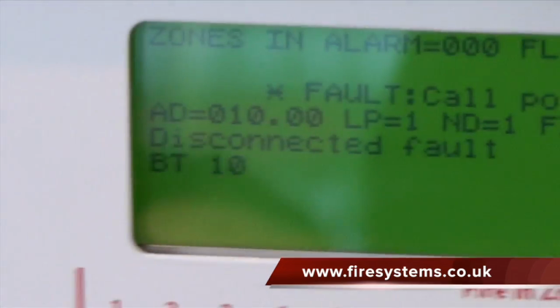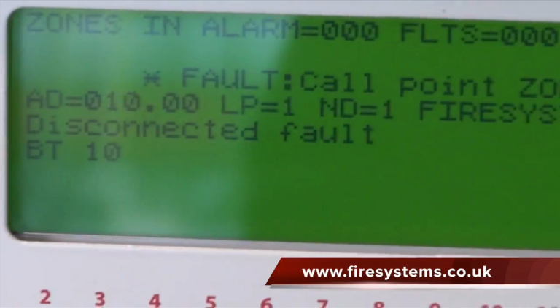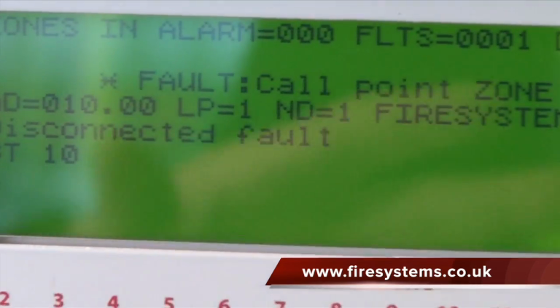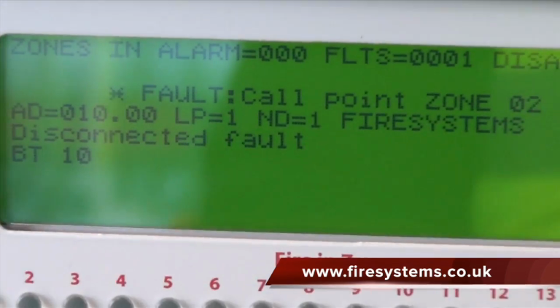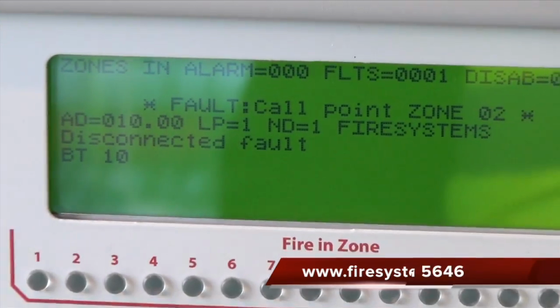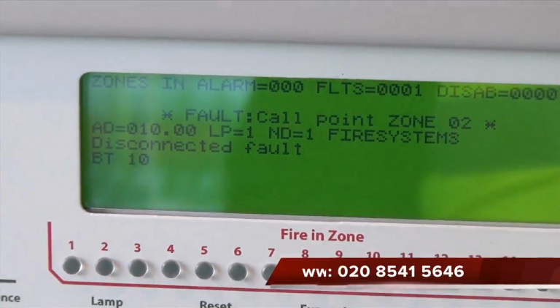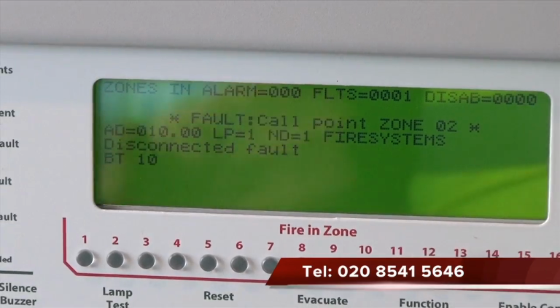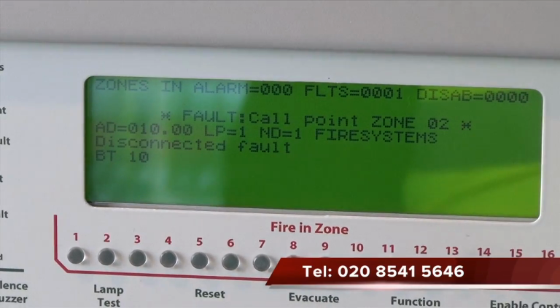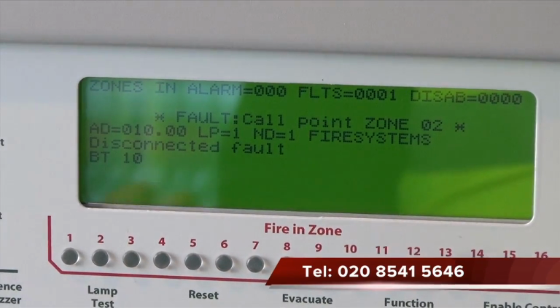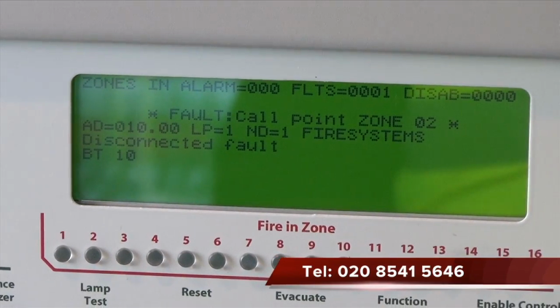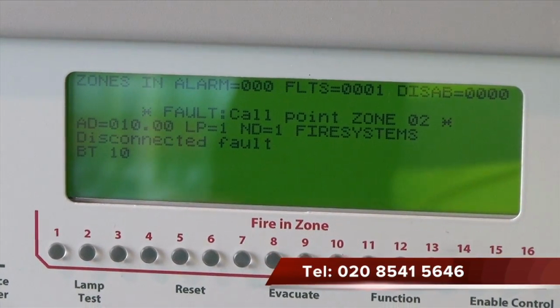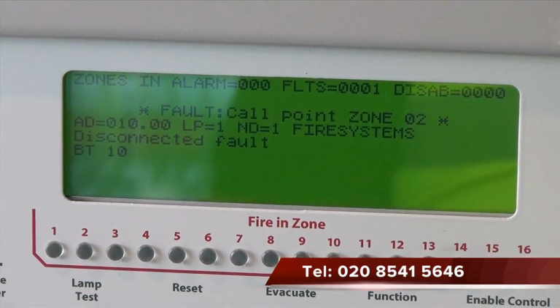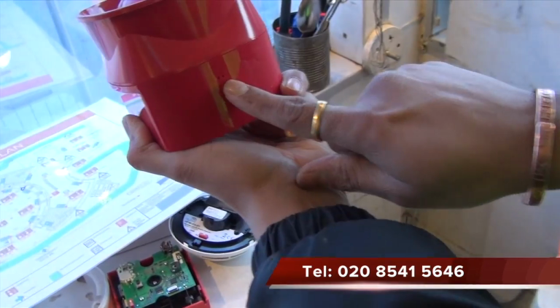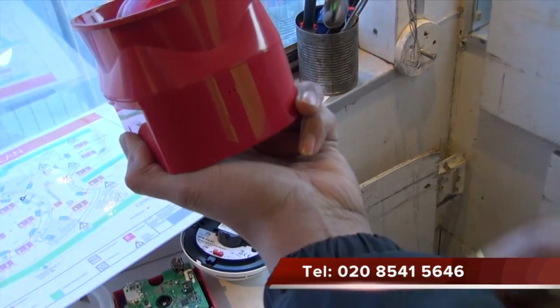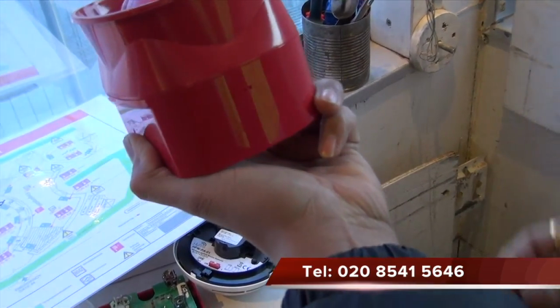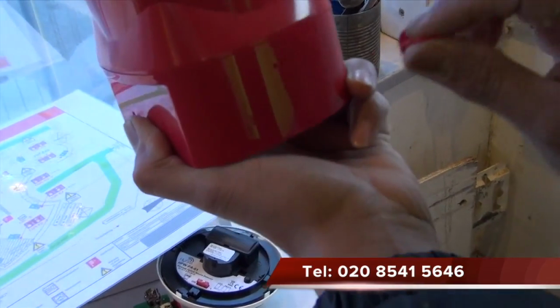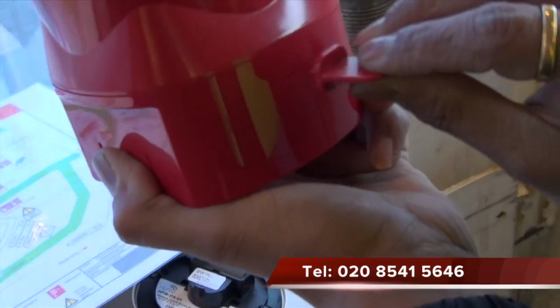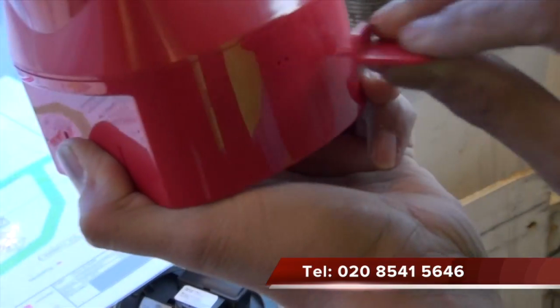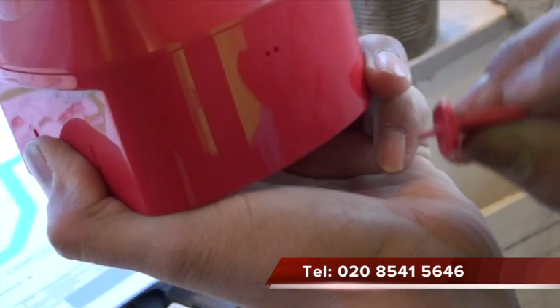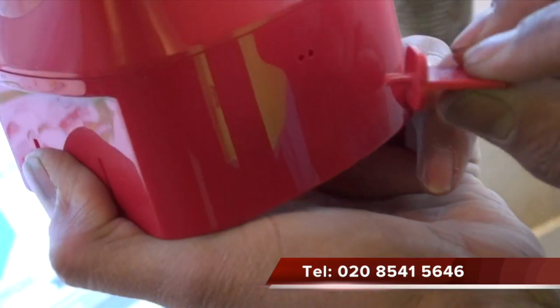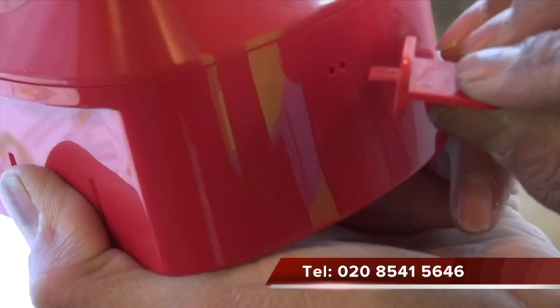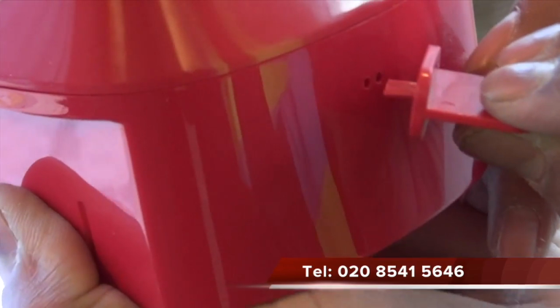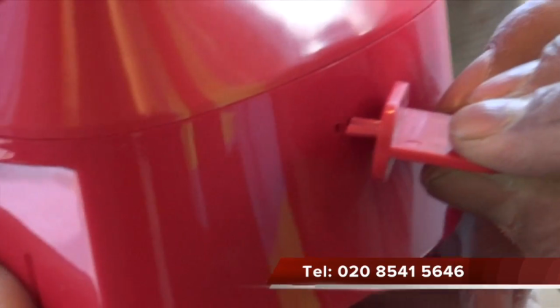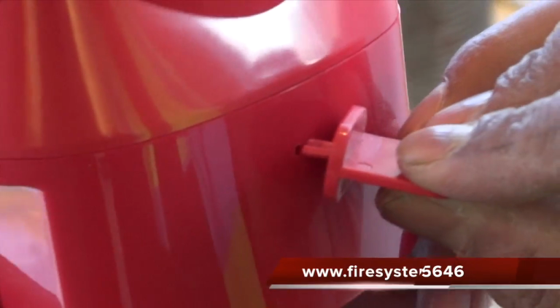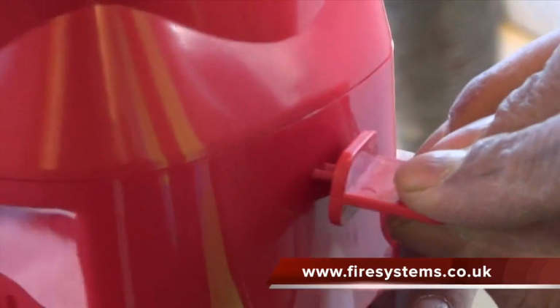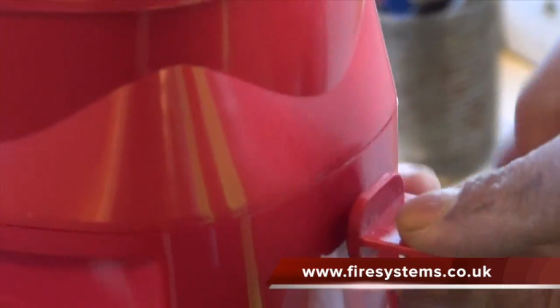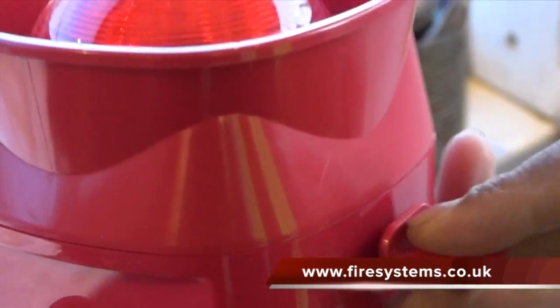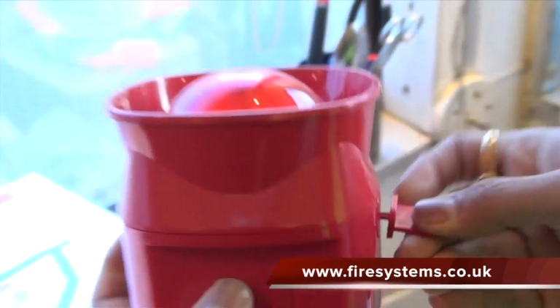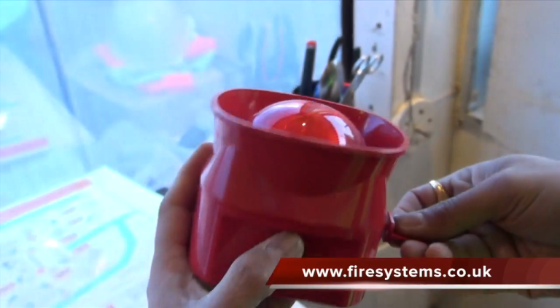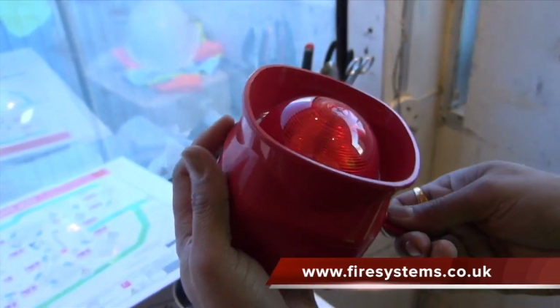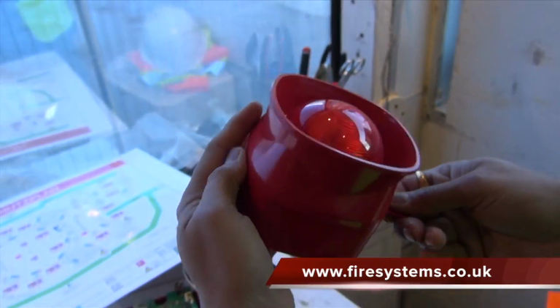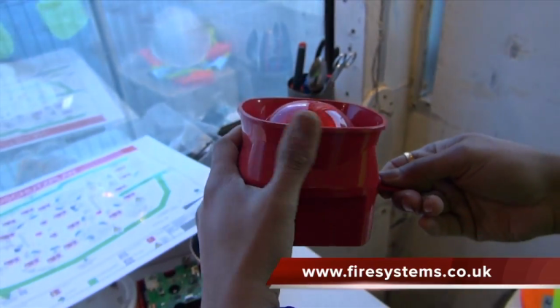In this example we will see what's involved in replacing the batteries in a sounder. First, you have to use a special key and remove the cover of the sounder.